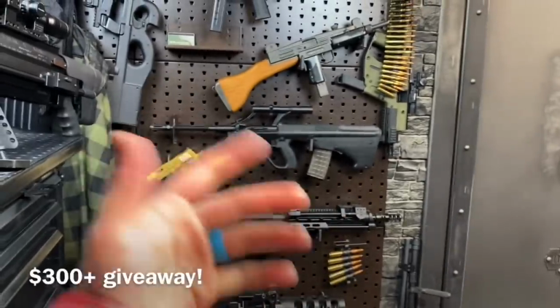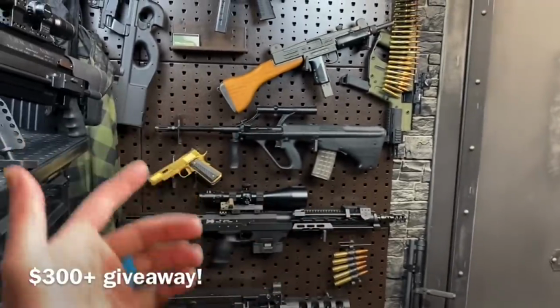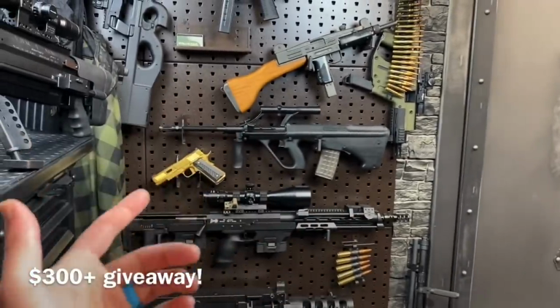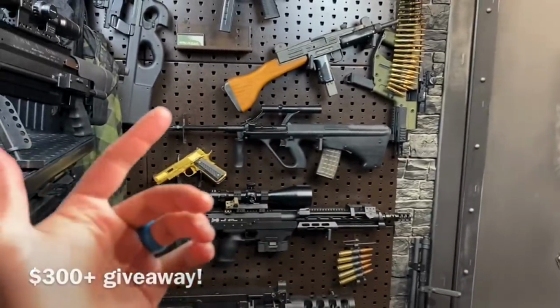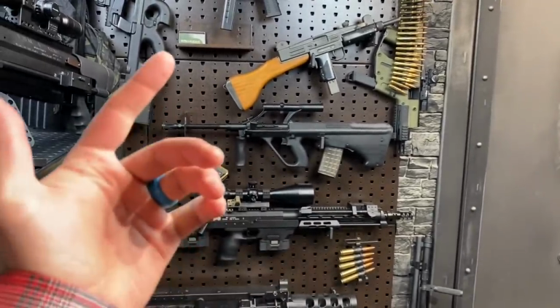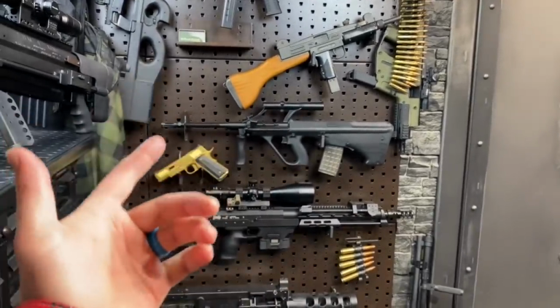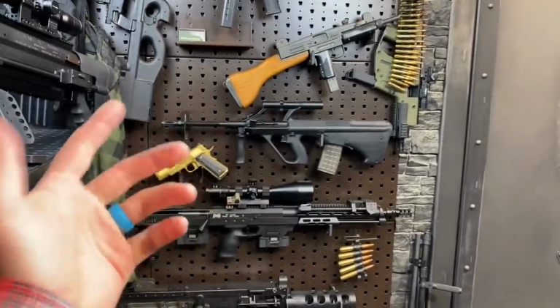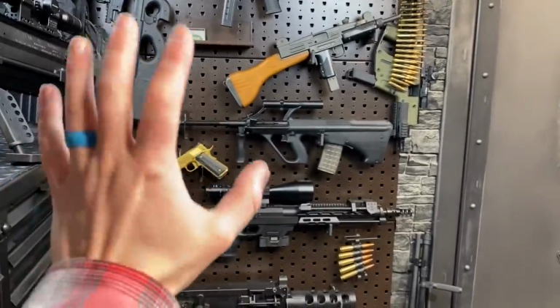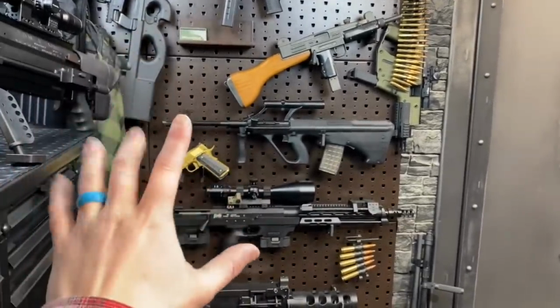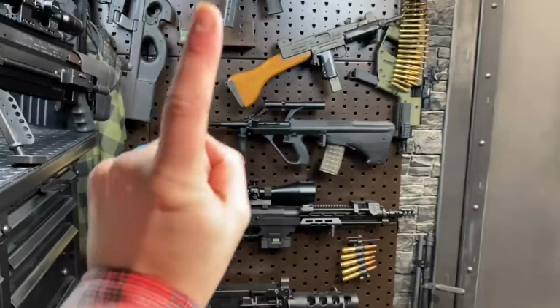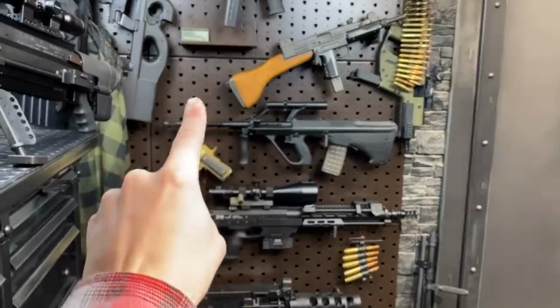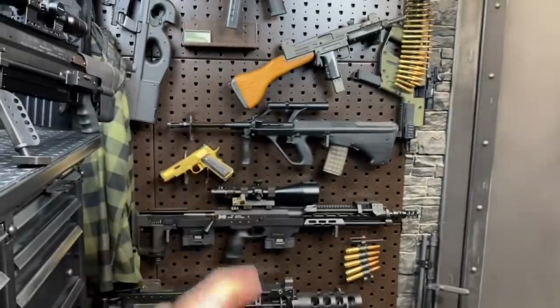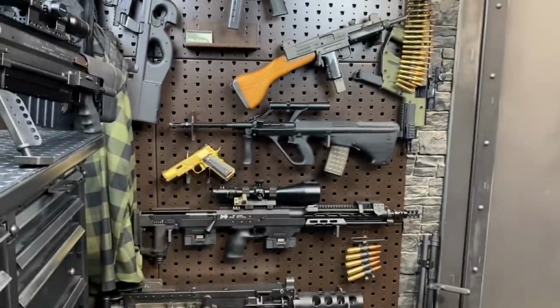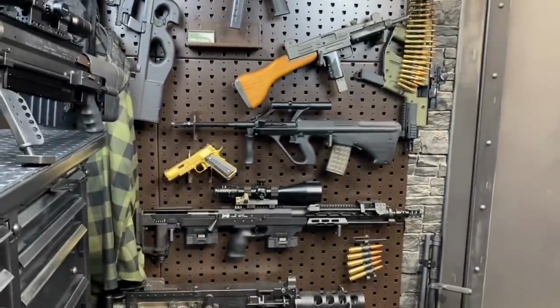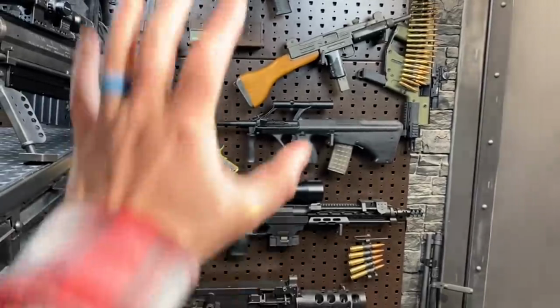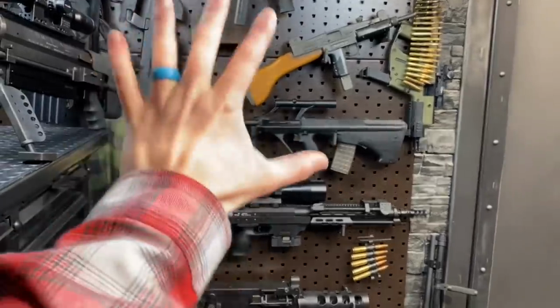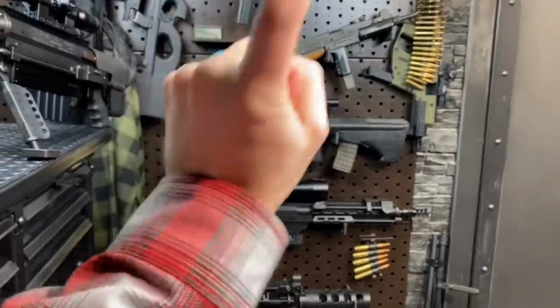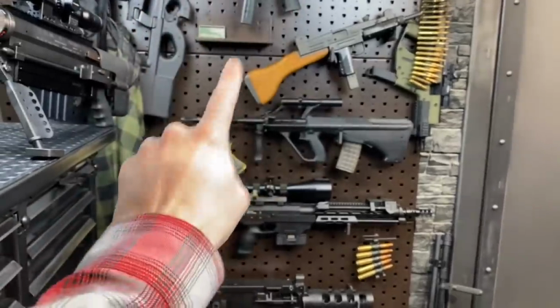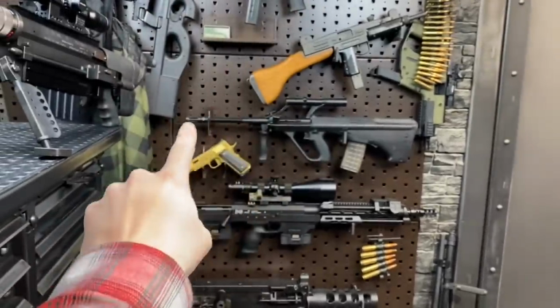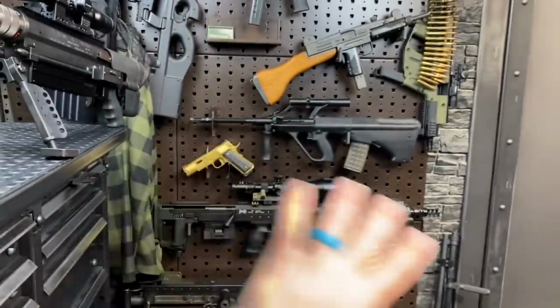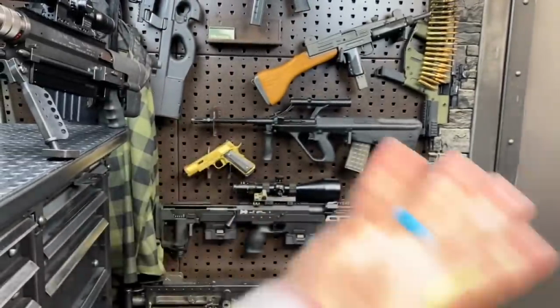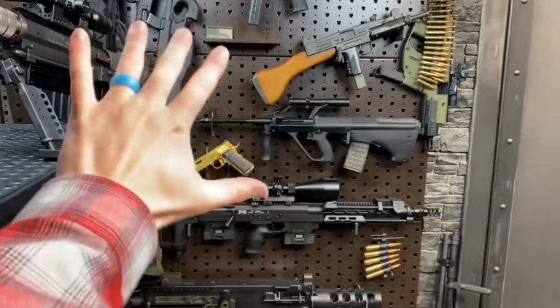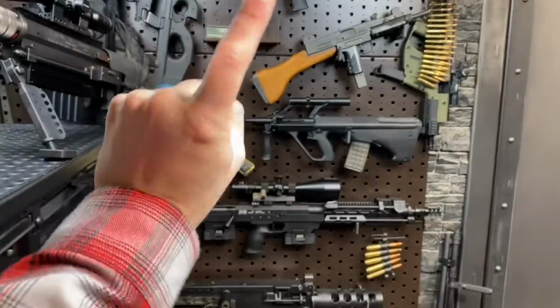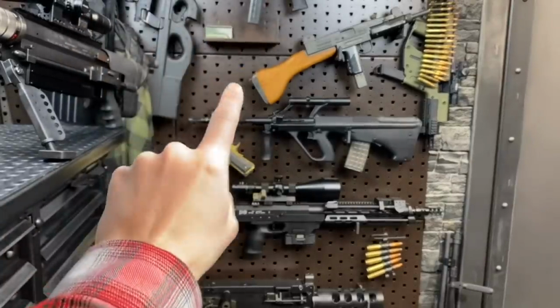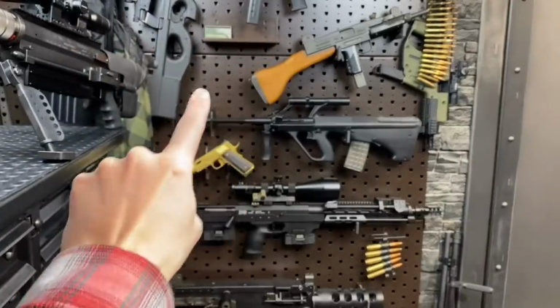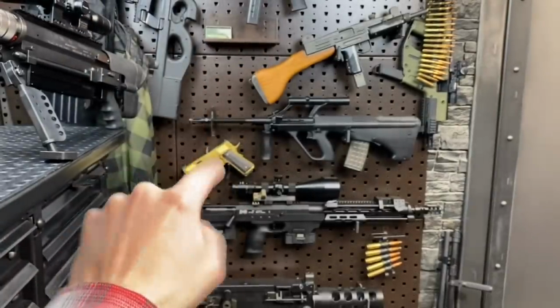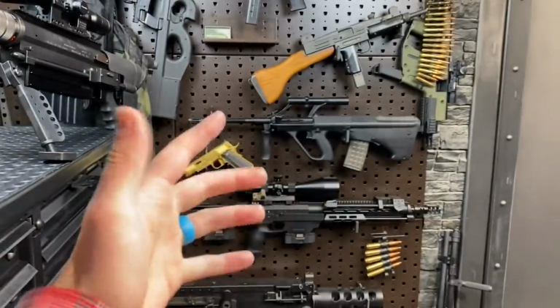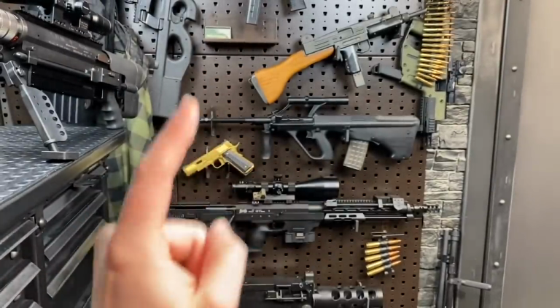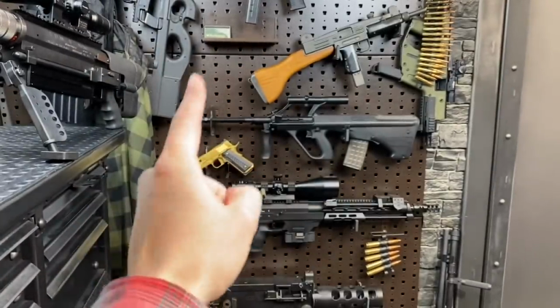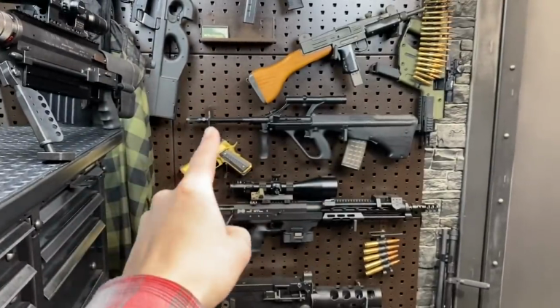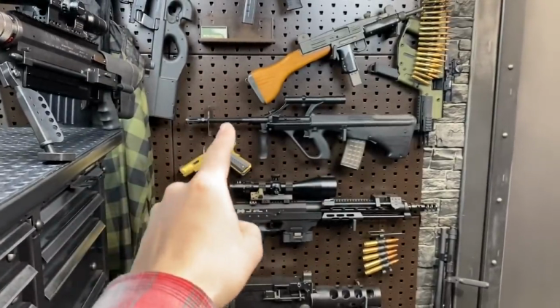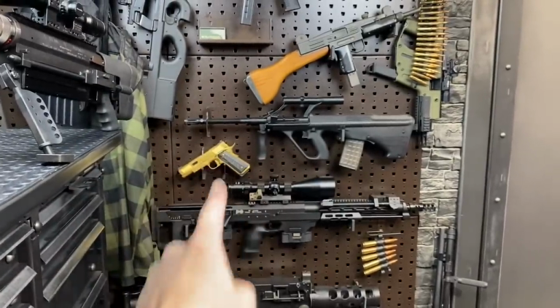Also for my Canuck buds, currently doing a Dixon.ca giveaway — go check it out, details on my Instagram. It runs until Monday, February 16th, so only a couple days left. Get in there, get your entries in — you can still enter in all the posts, unlimited entries, all you have to do is tag a bud. That's it. Enjoy, good luck, catch you in the next one.